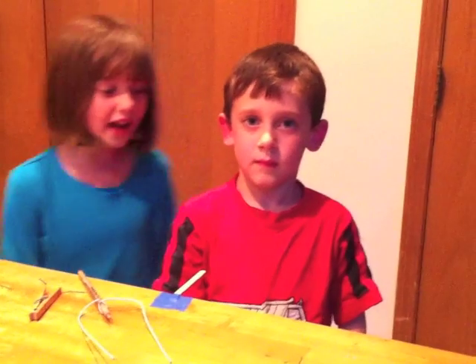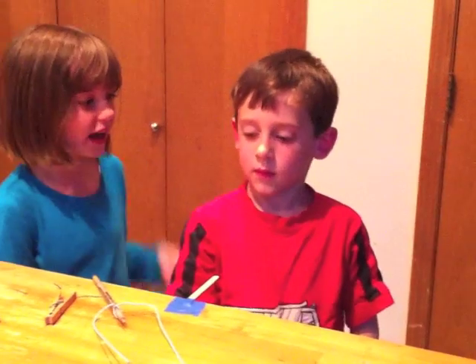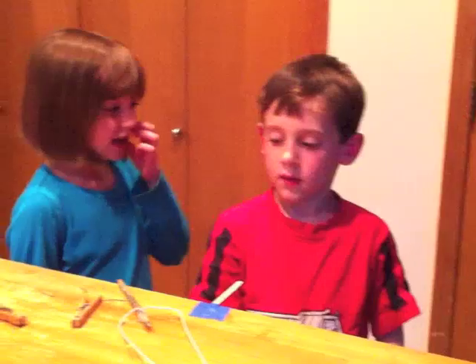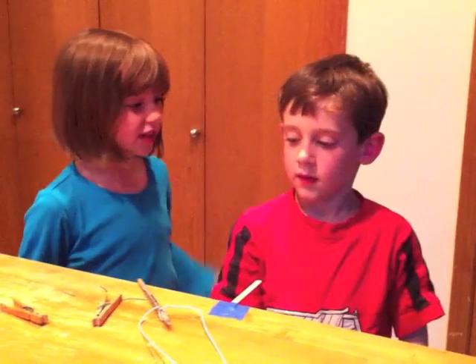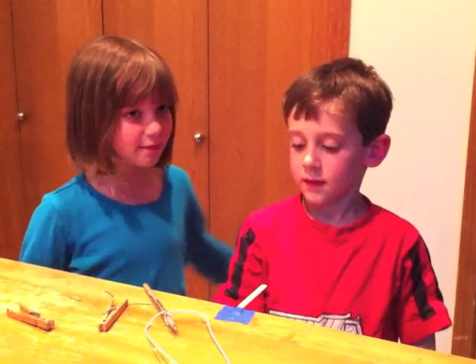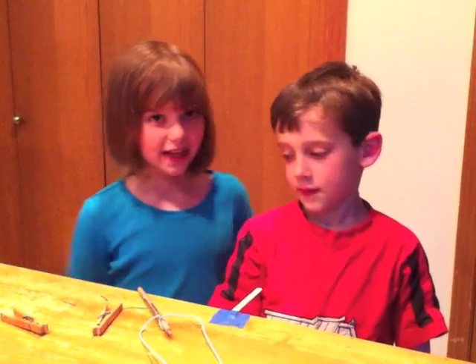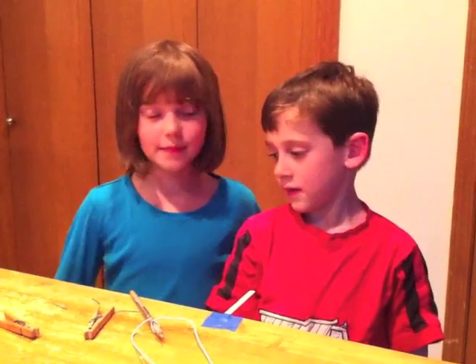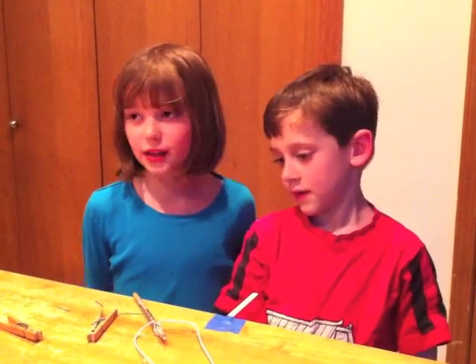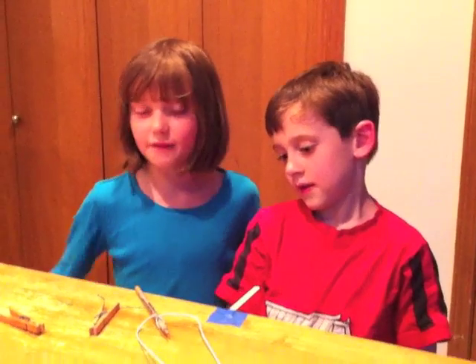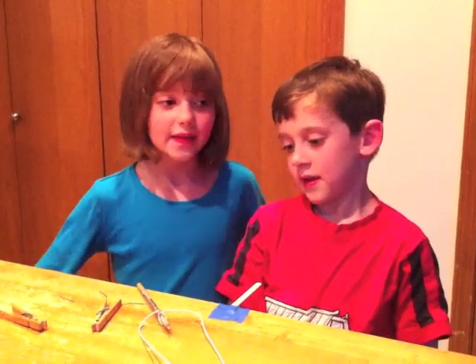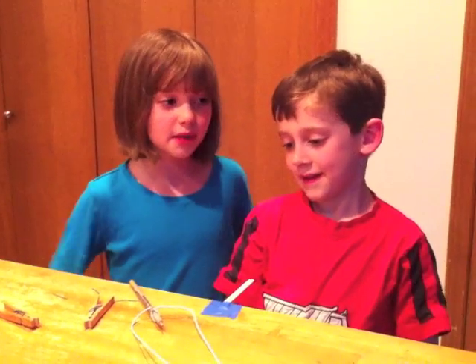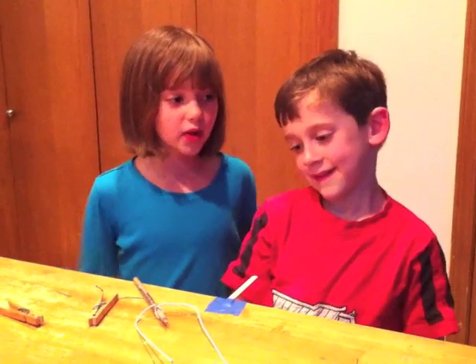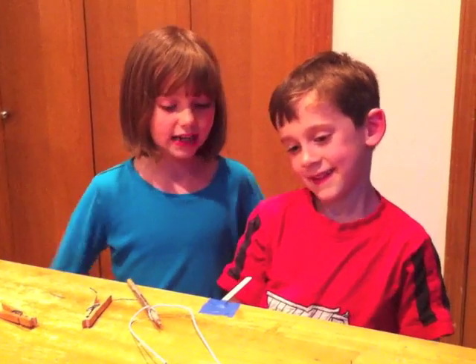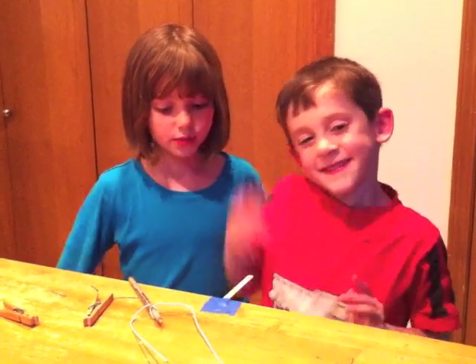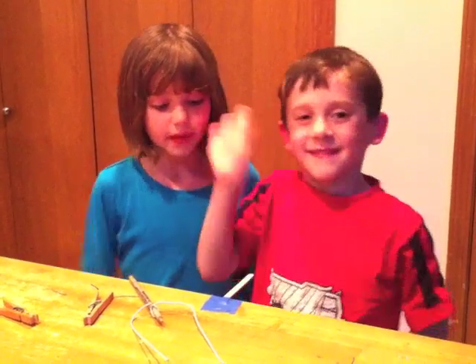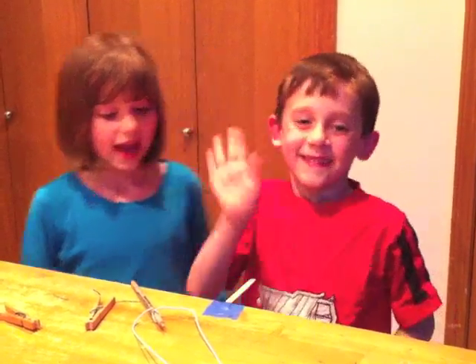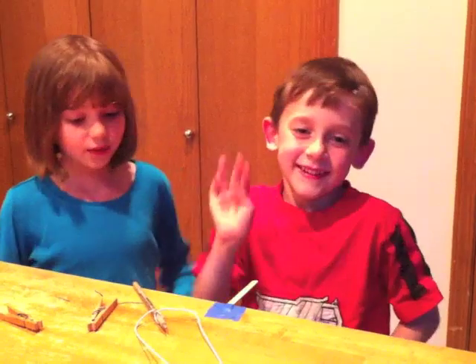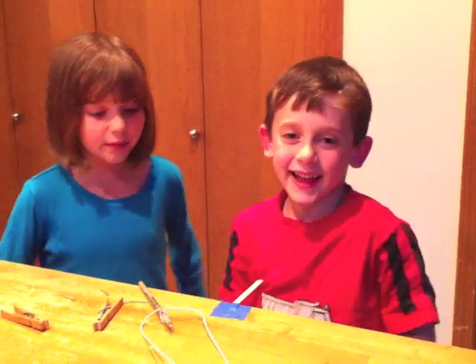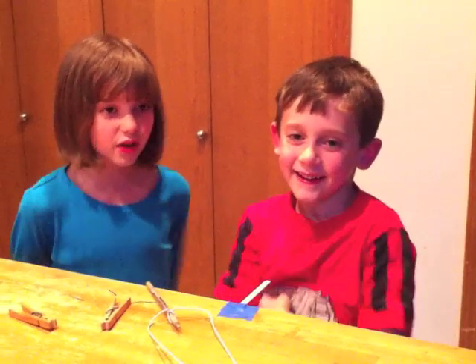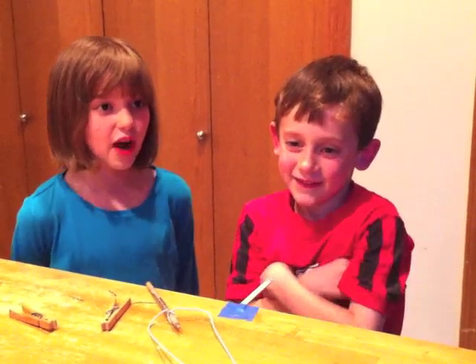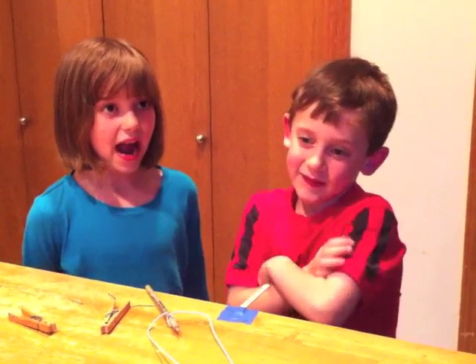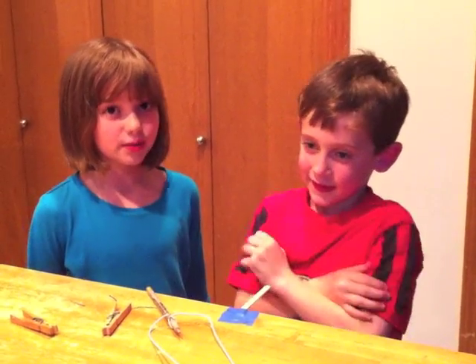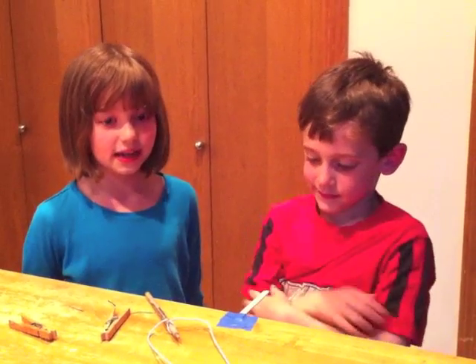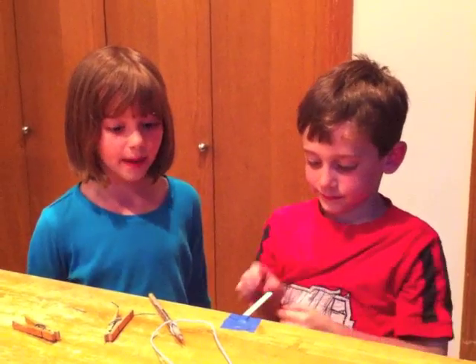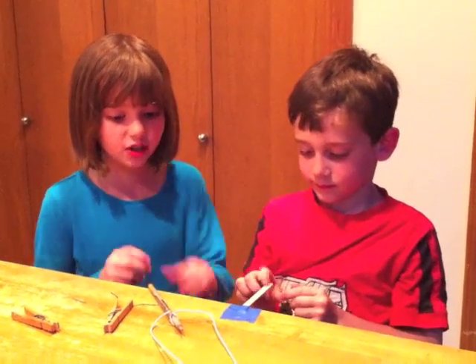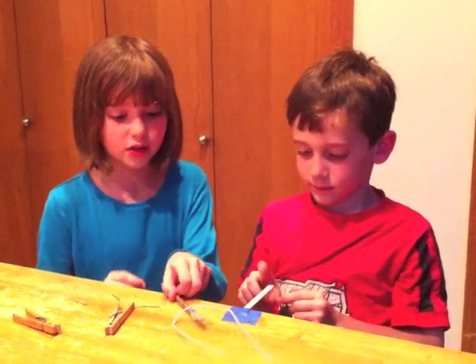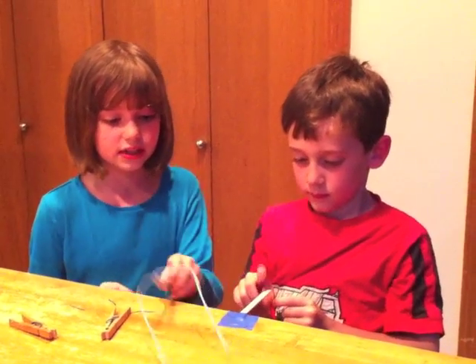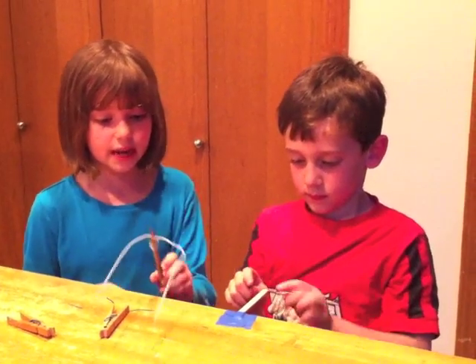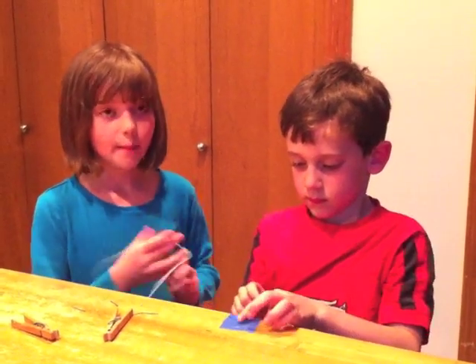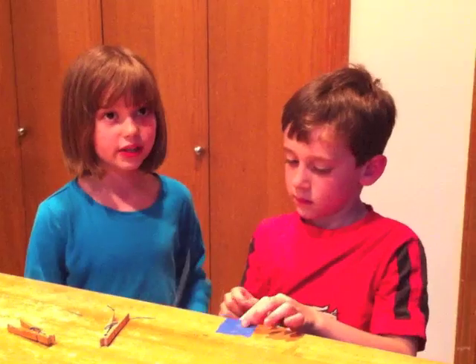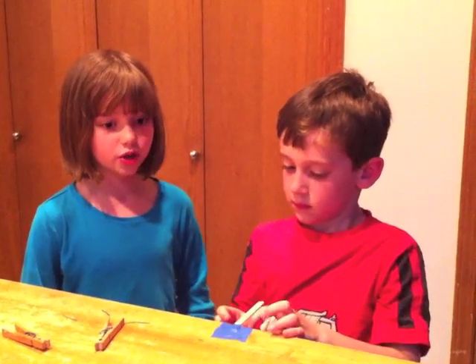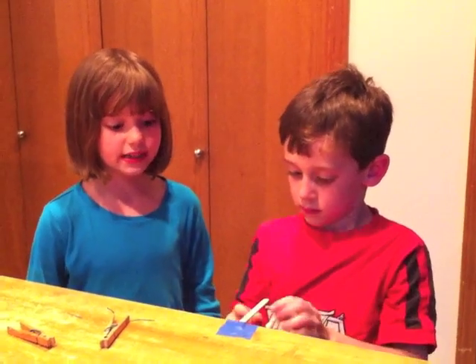Okay, so this is me and Molly Ruff, and this is my brother Atticus Ruff, and we're going to be showing you how to make a pencil balance on a tip by using counterweights.